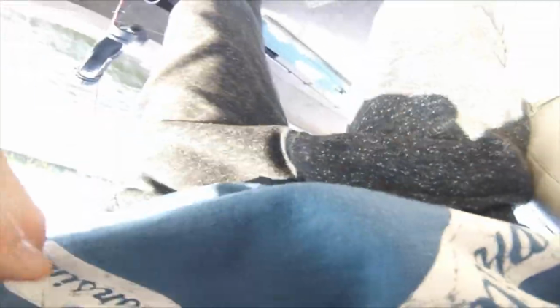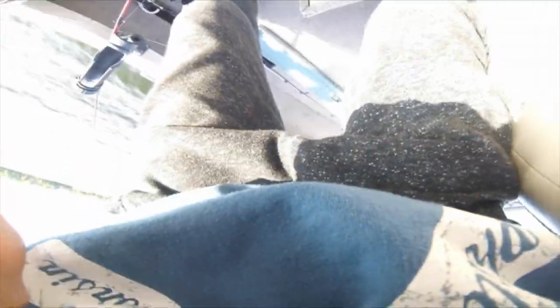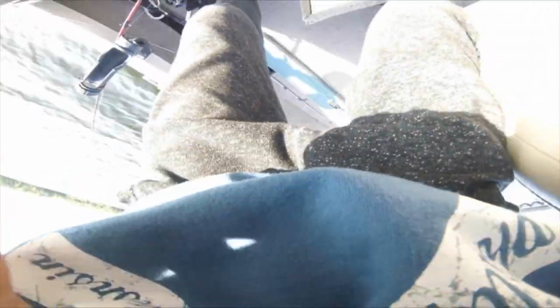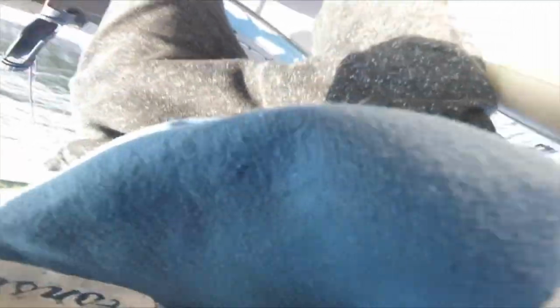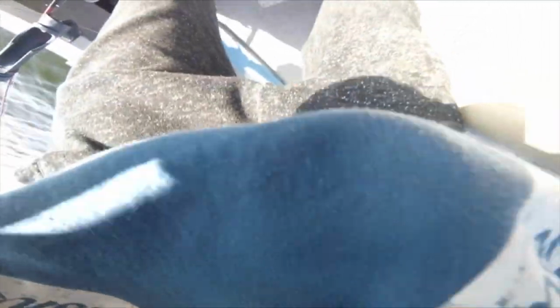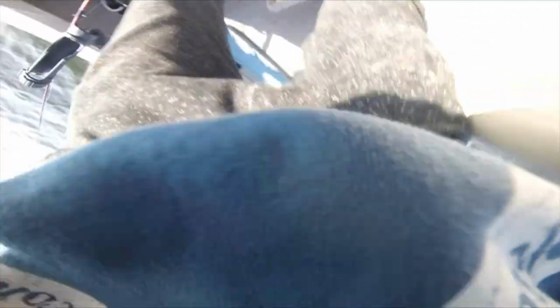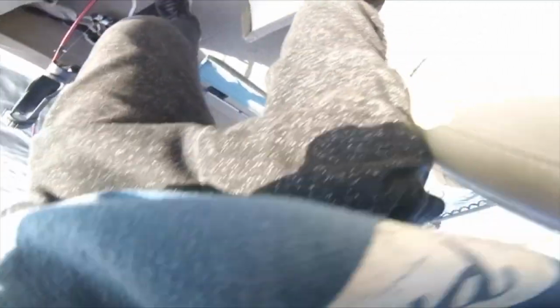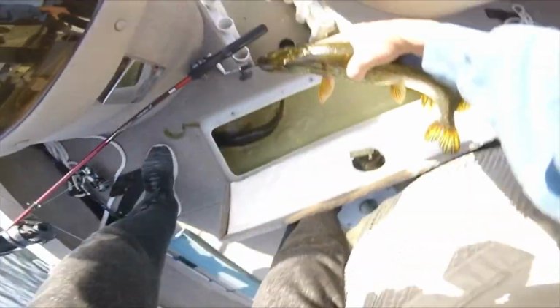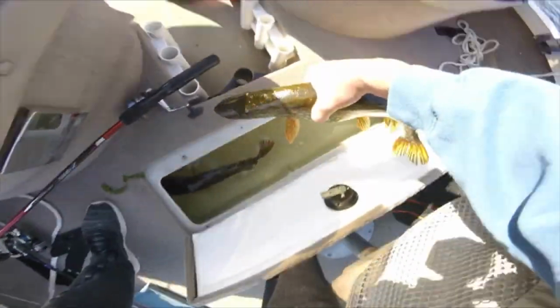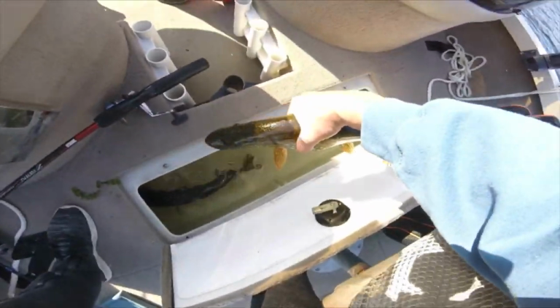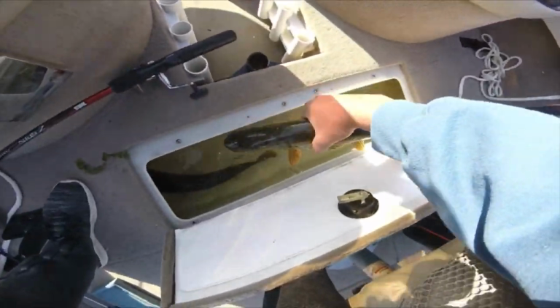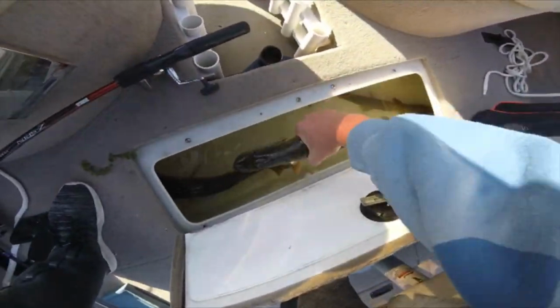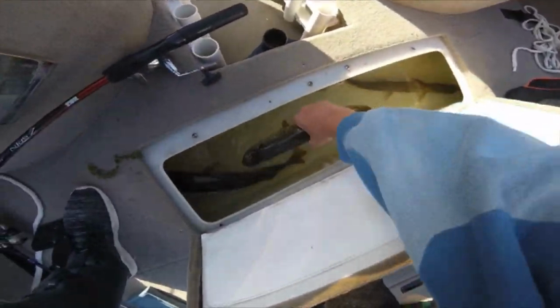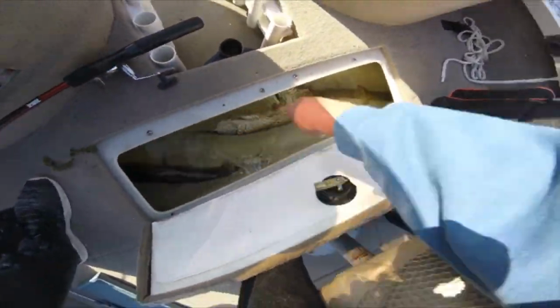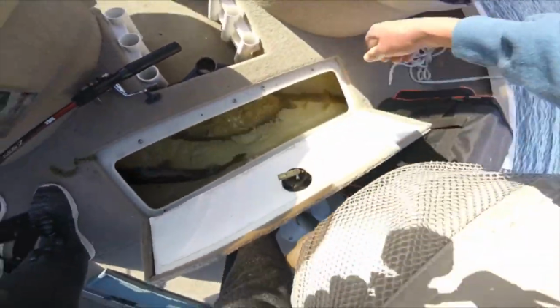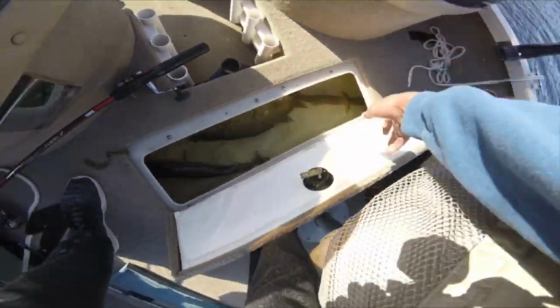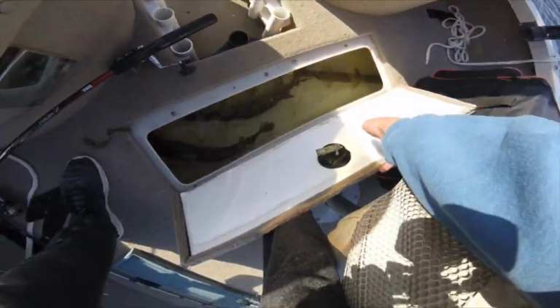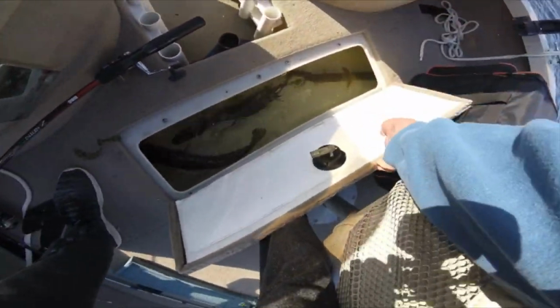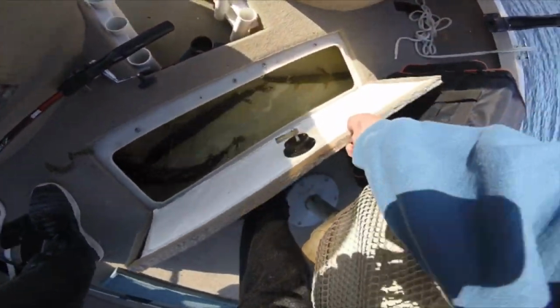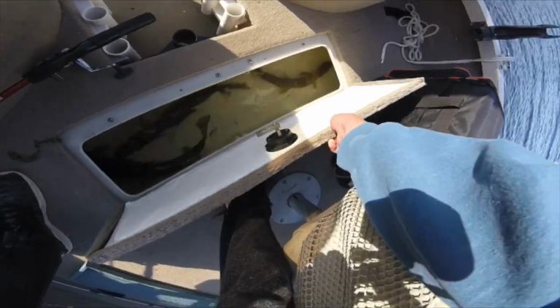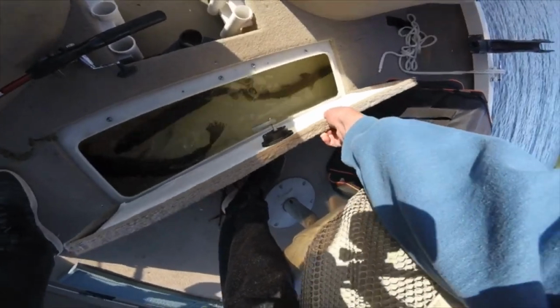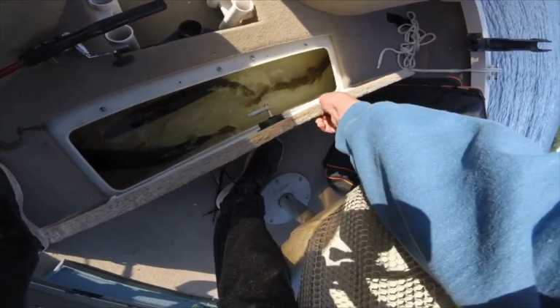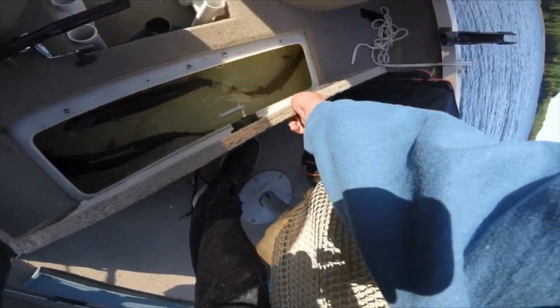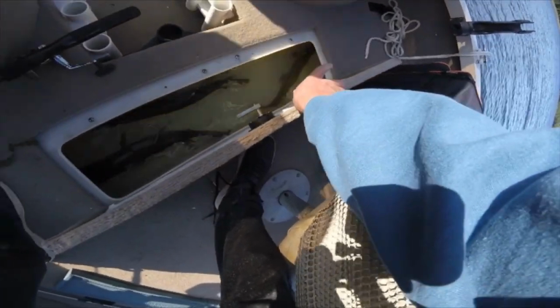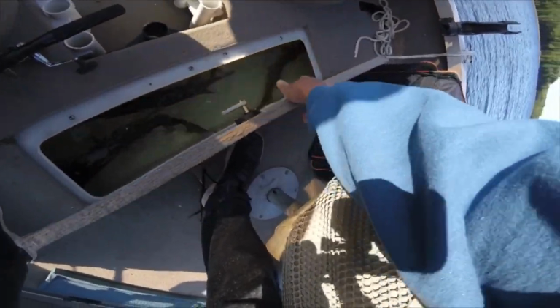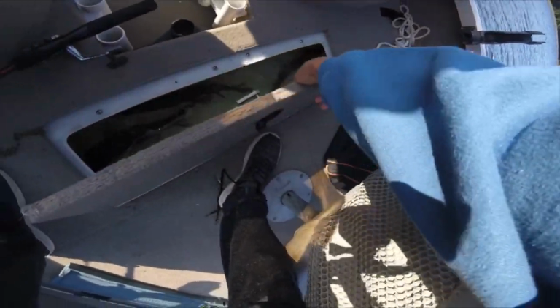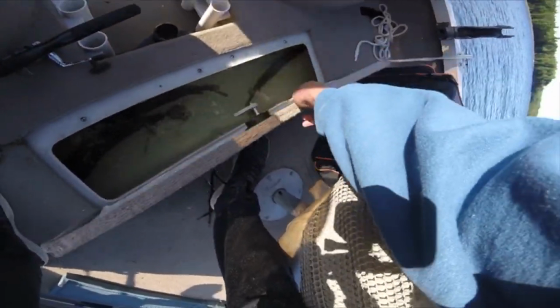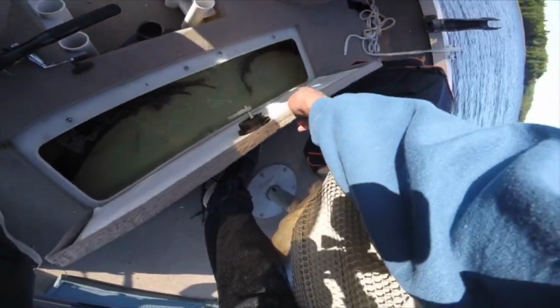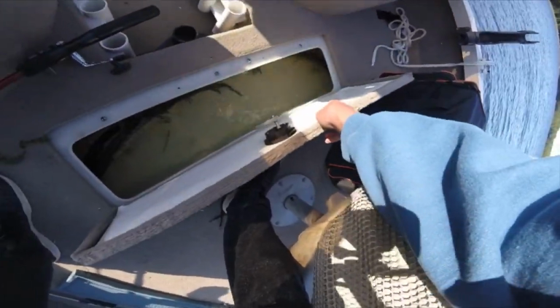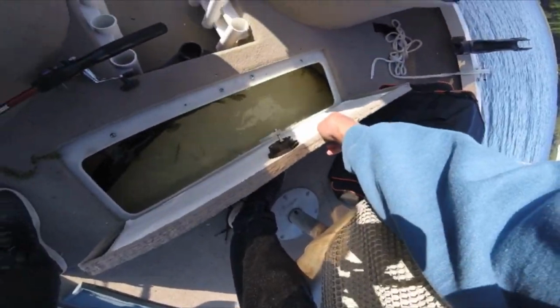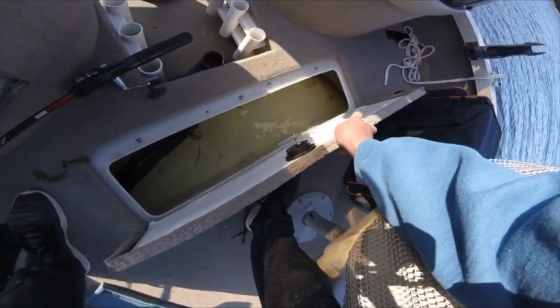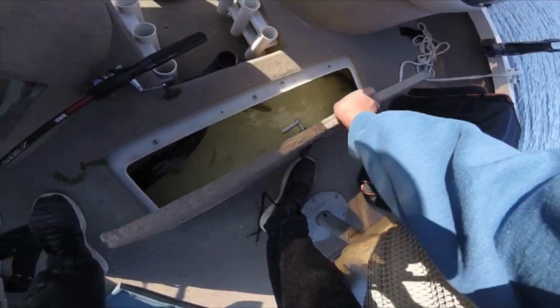I haven't honestly been keeping track of how many I caught, how many you caught. I think it's pretty even. That one's better than that one, I'd say. Yeah, I think so.